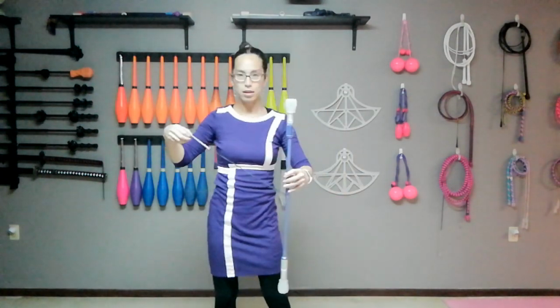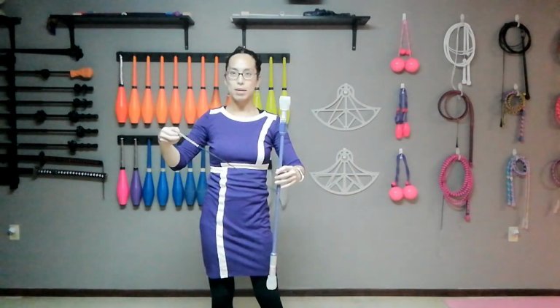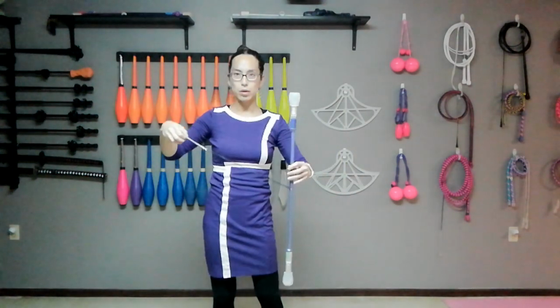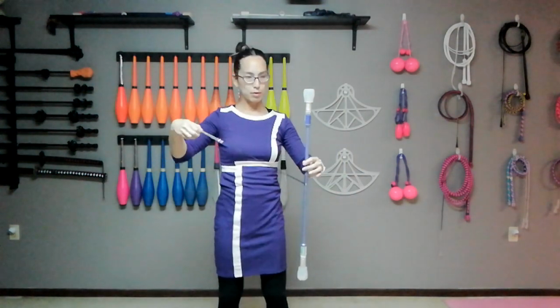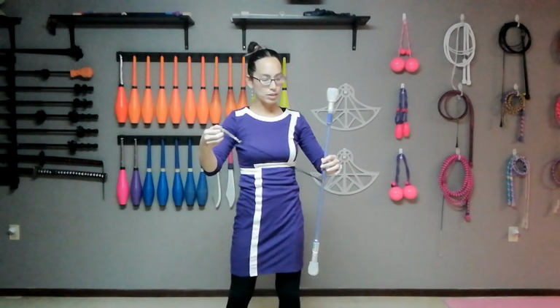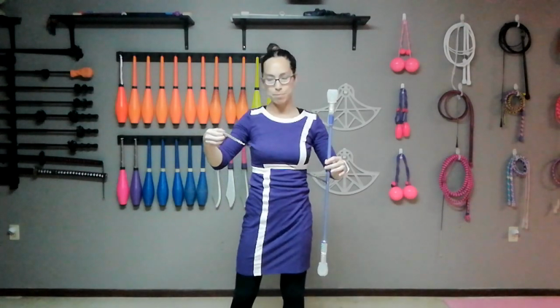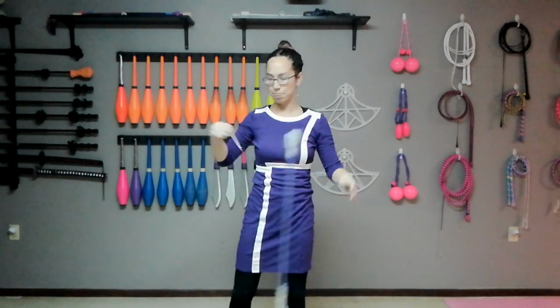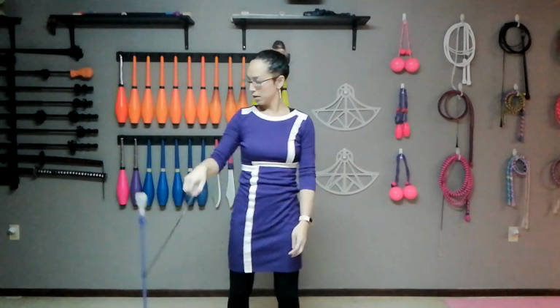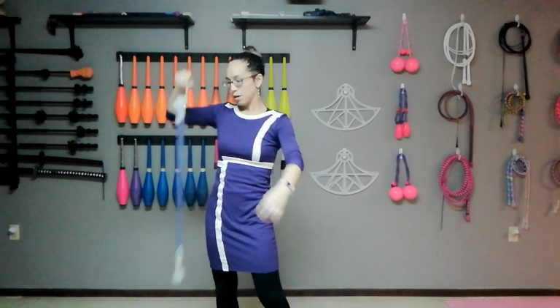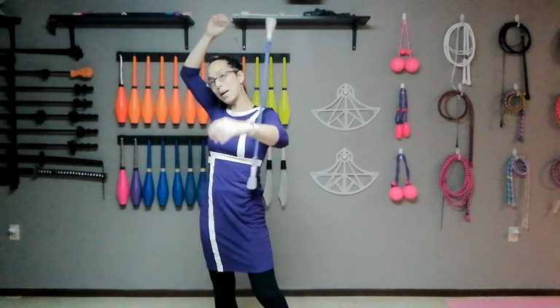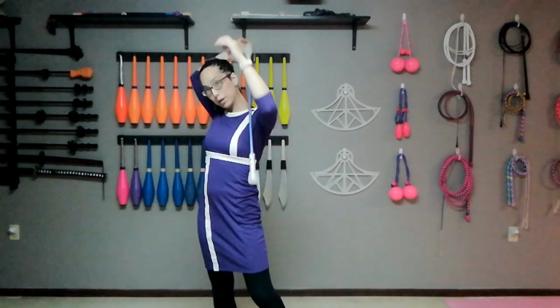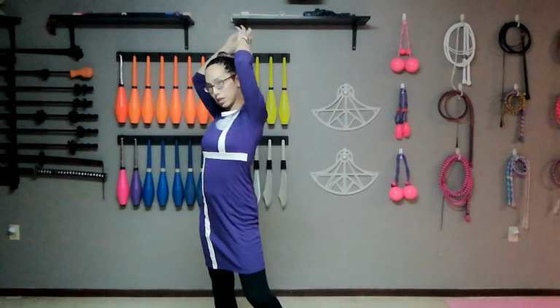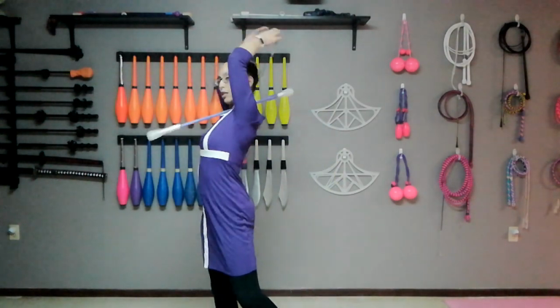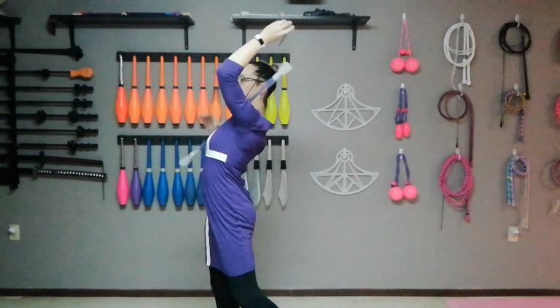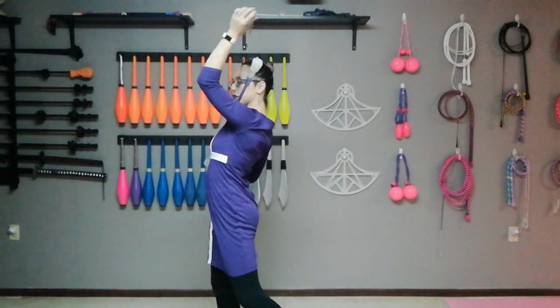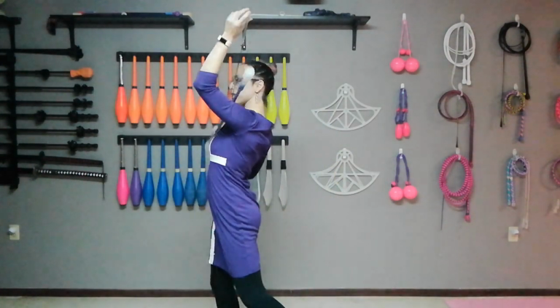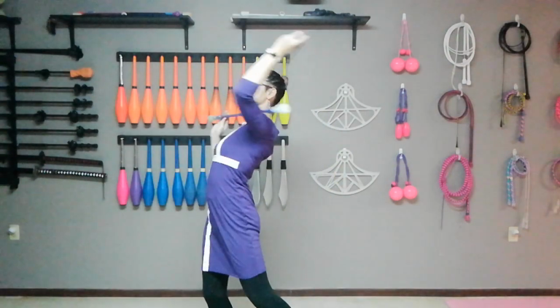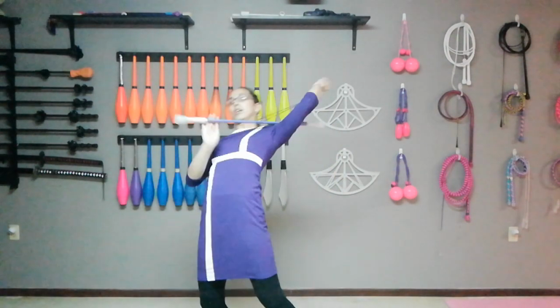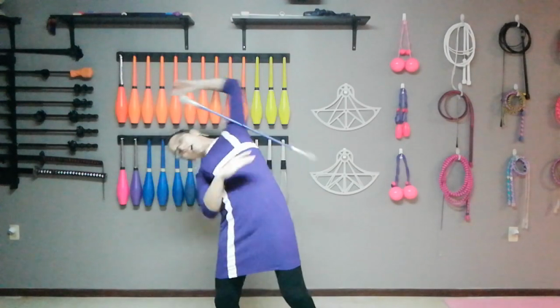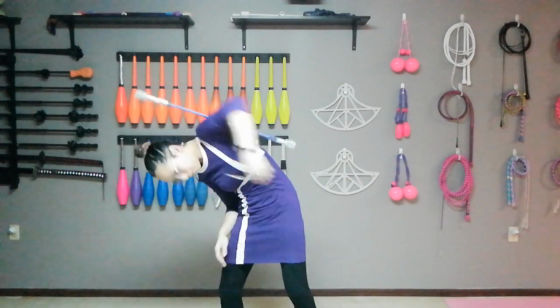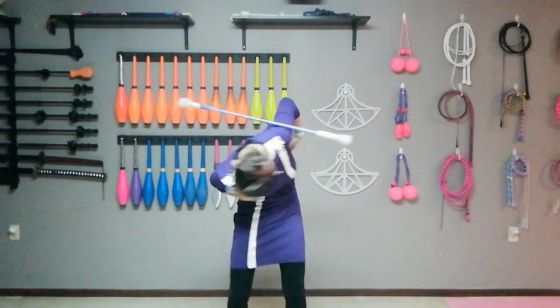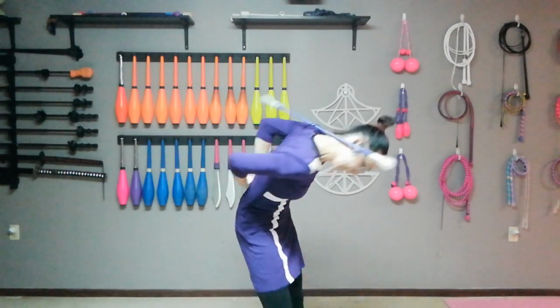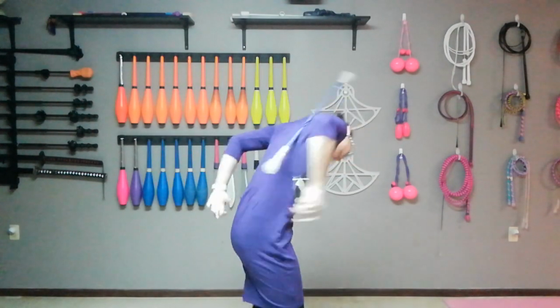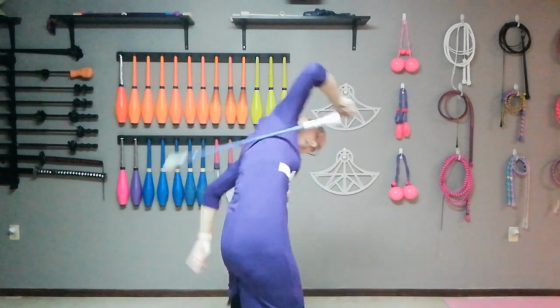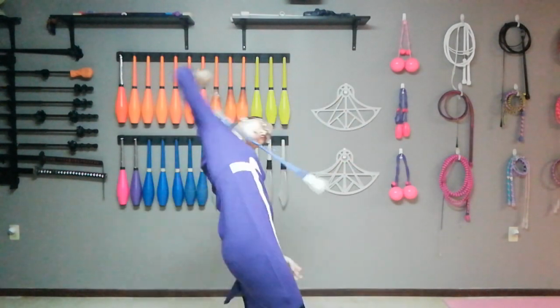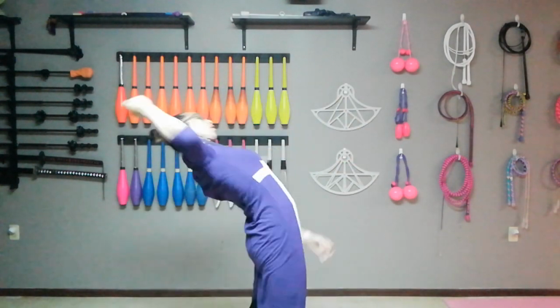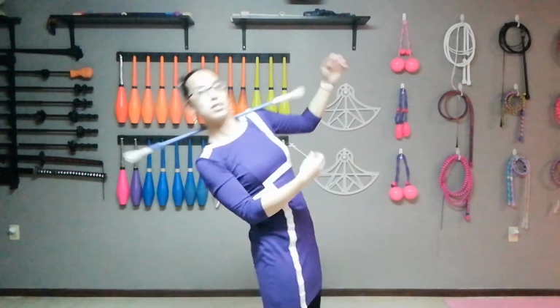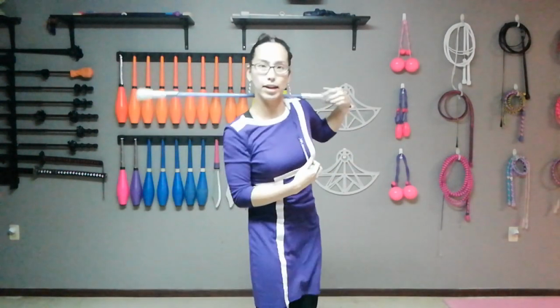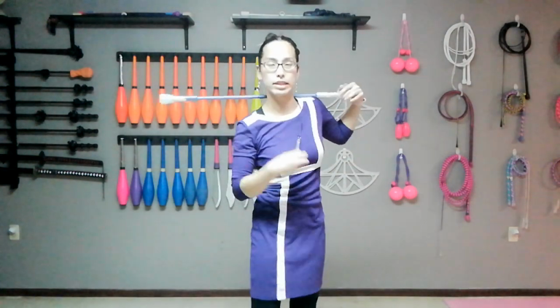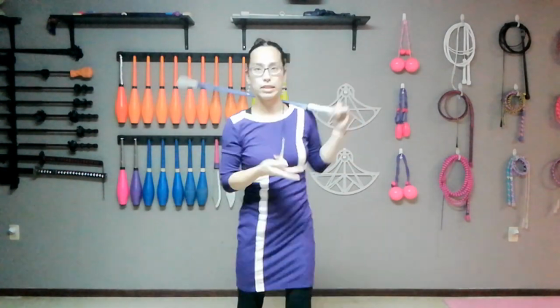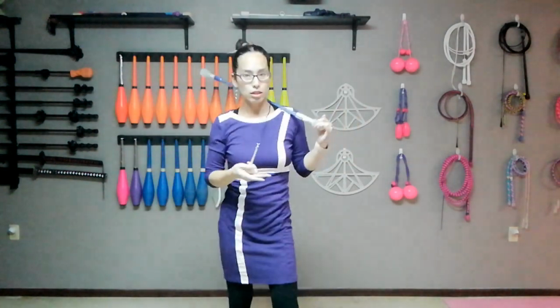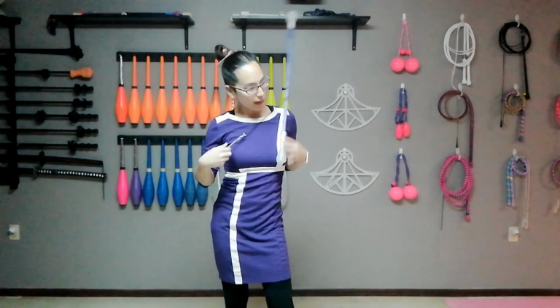I'll try to walk through it one more time. Back perch, switch hands, arm, neck, neck, arm, cross, neck. Looks like that.